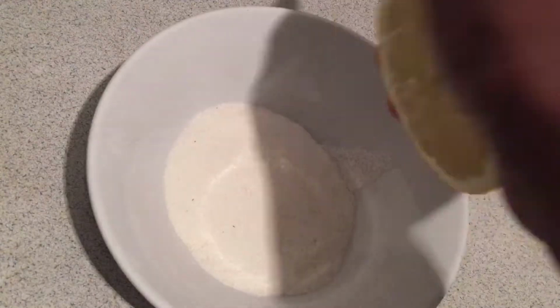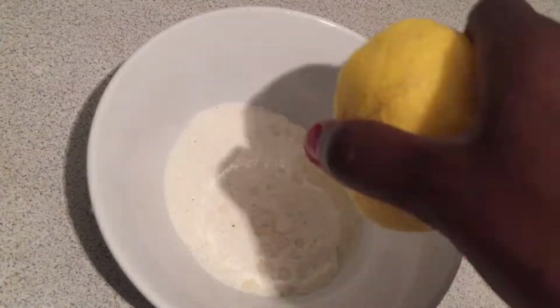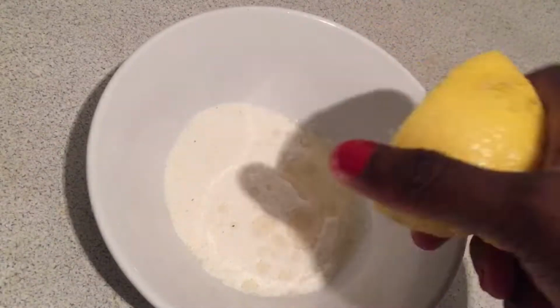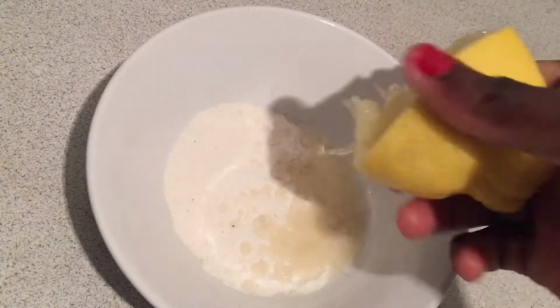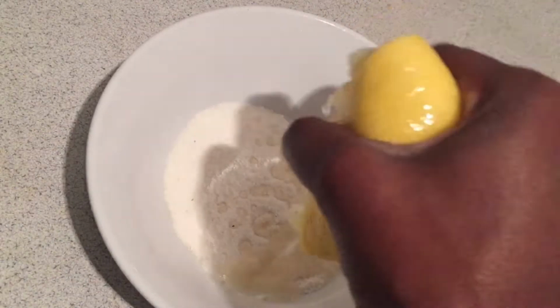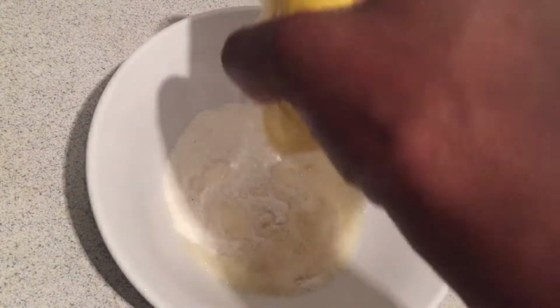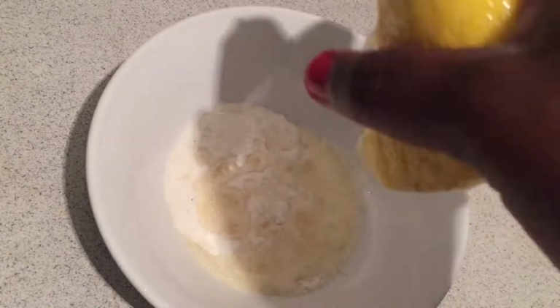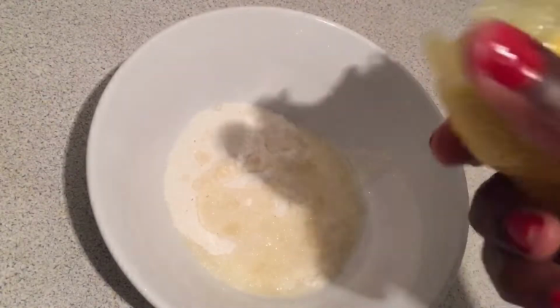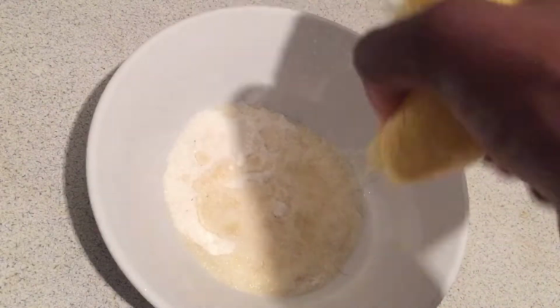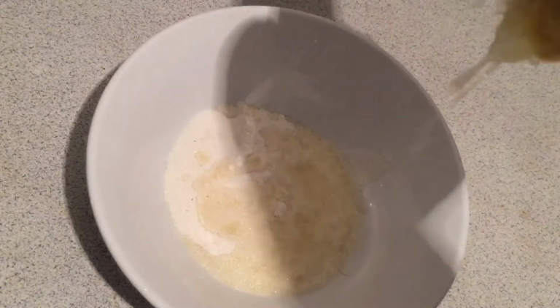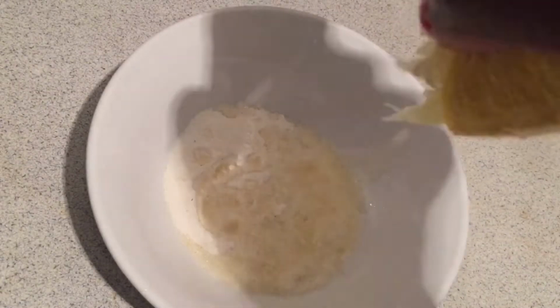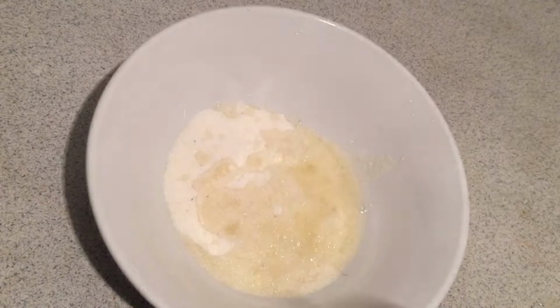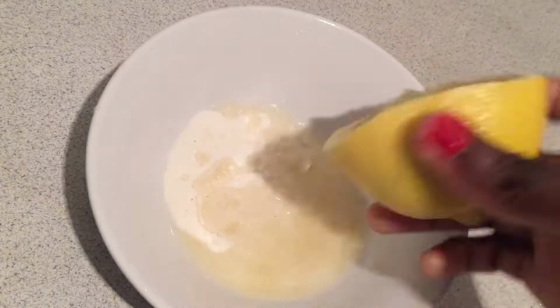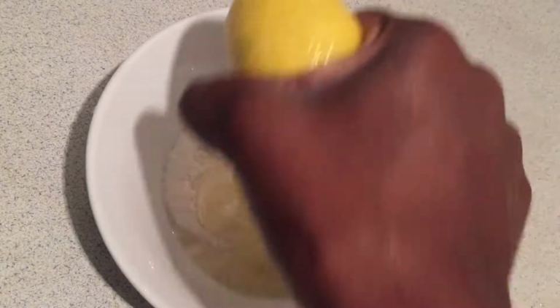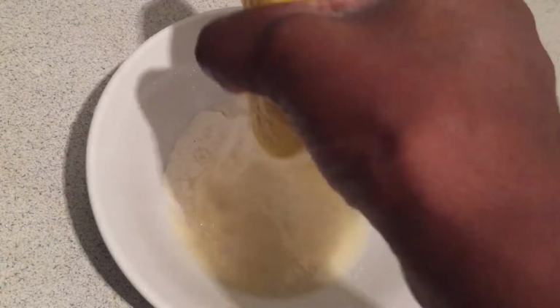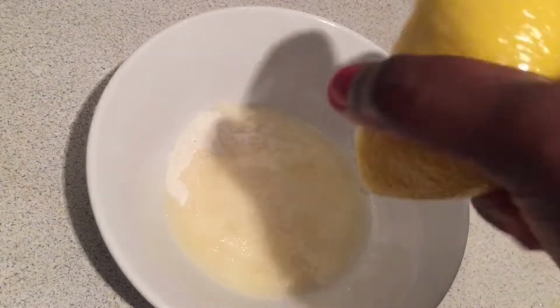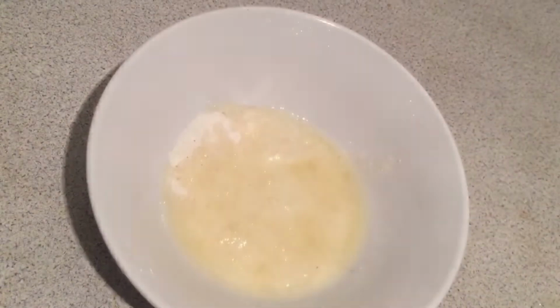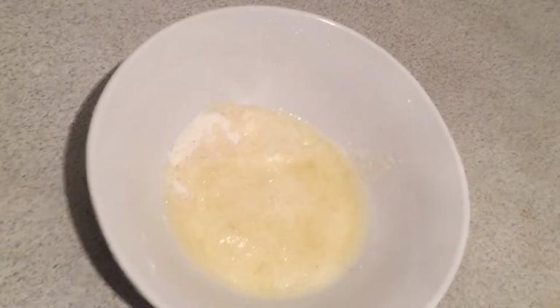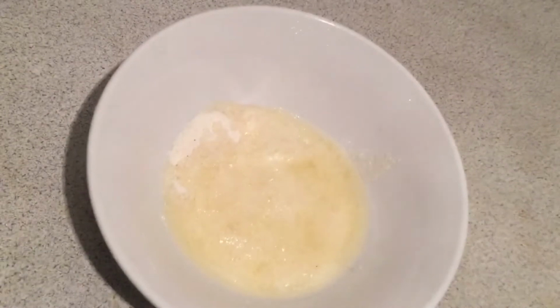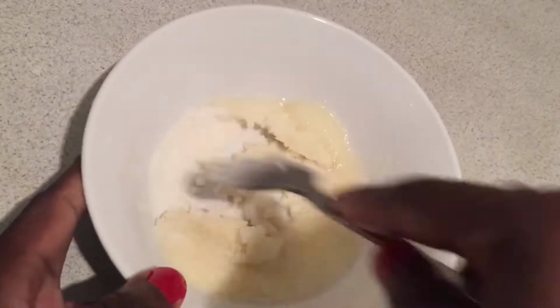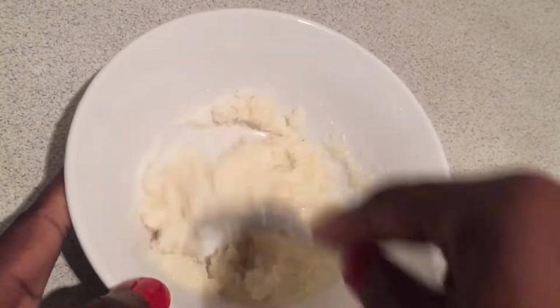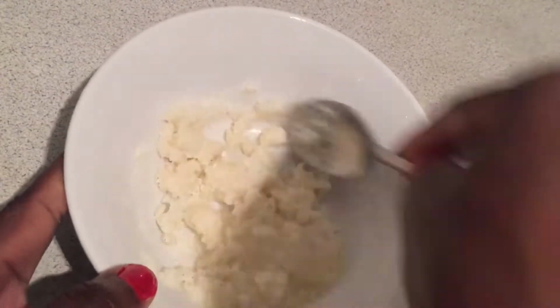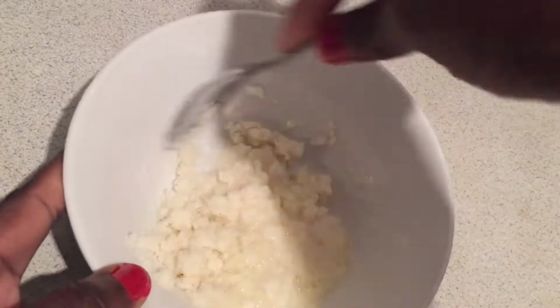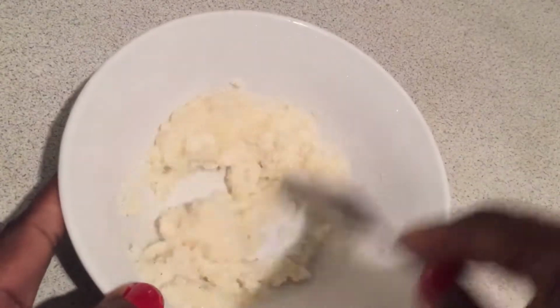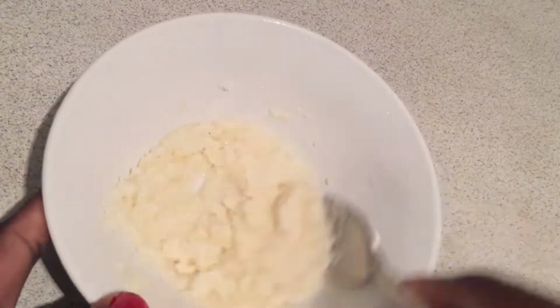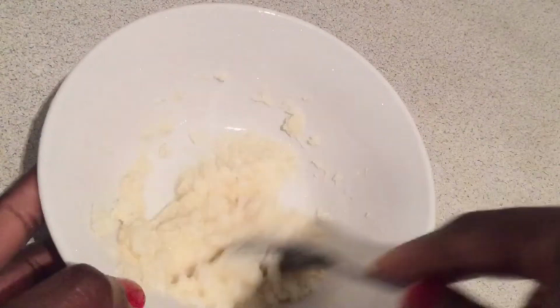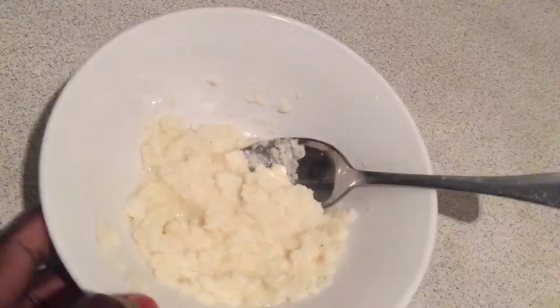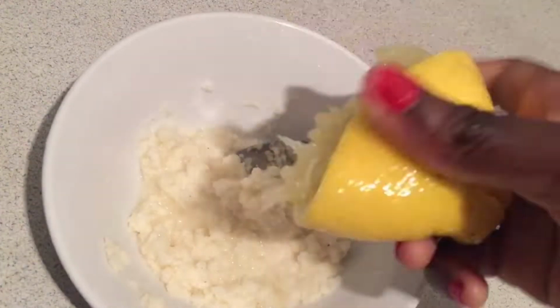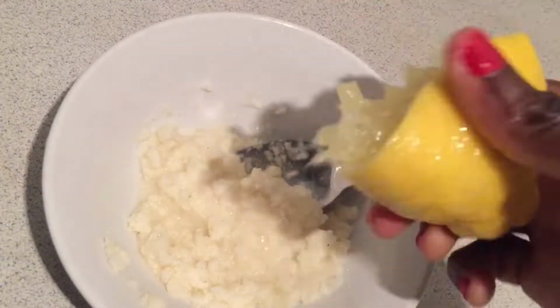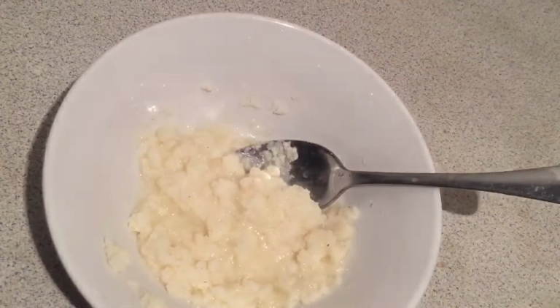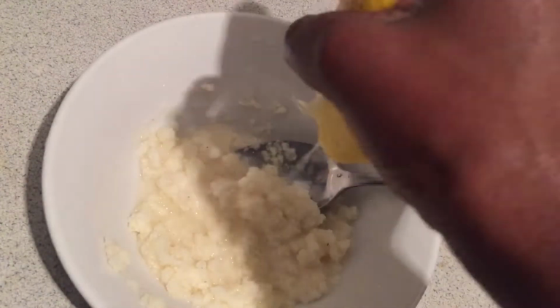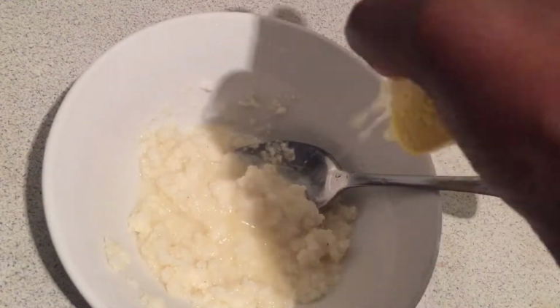We're going to use lemon and chamomile. Try to mix those two things together — make sure you squeeze all the juice of the lemon out and mix it up together.